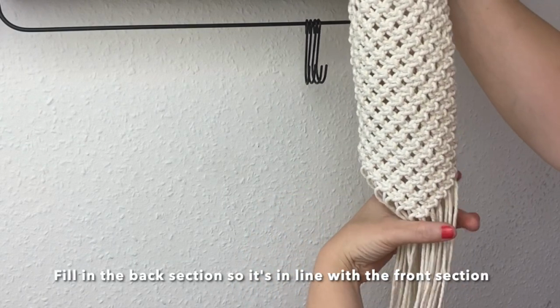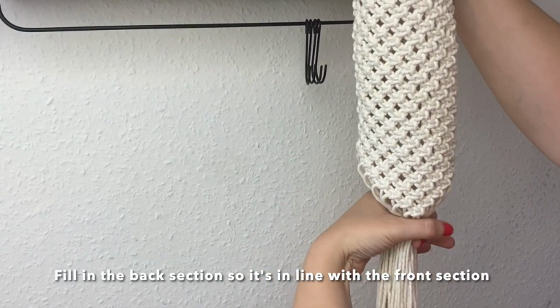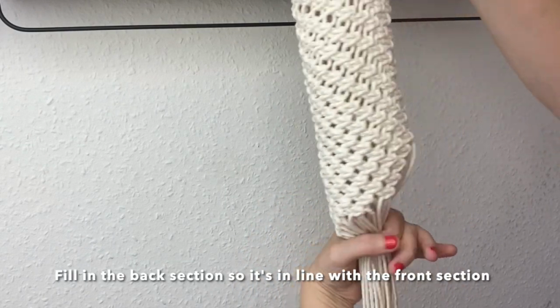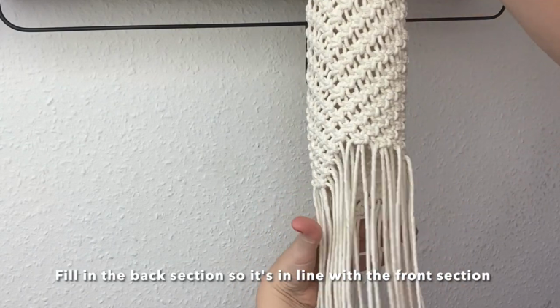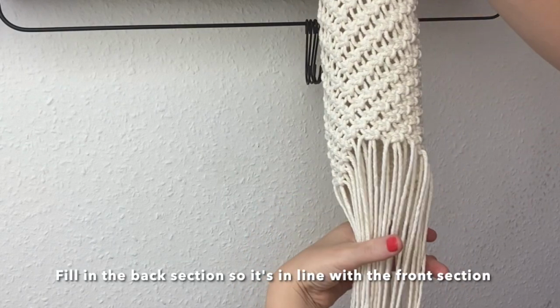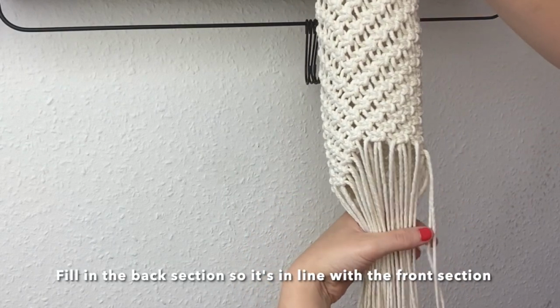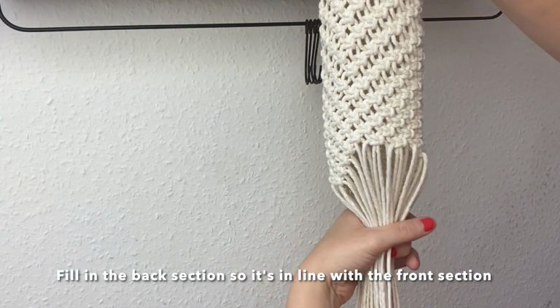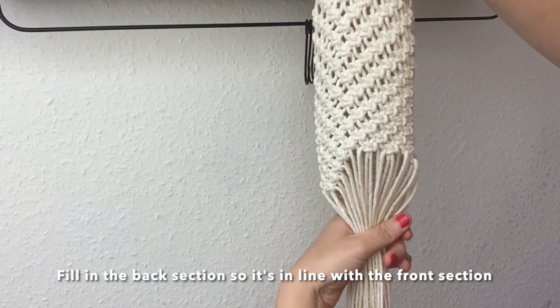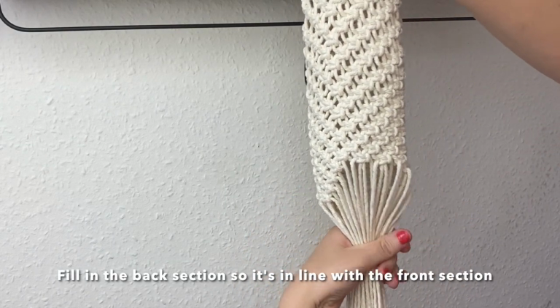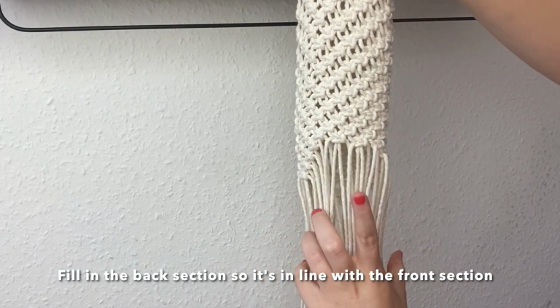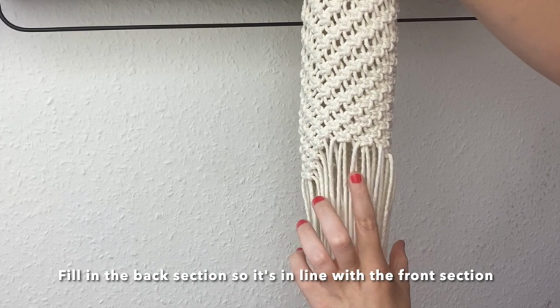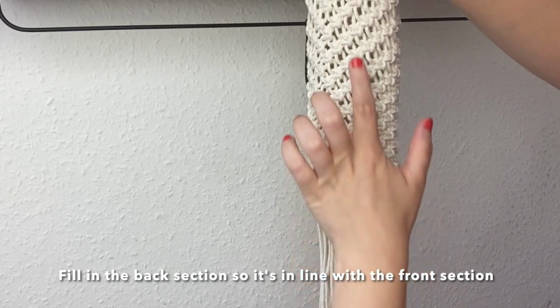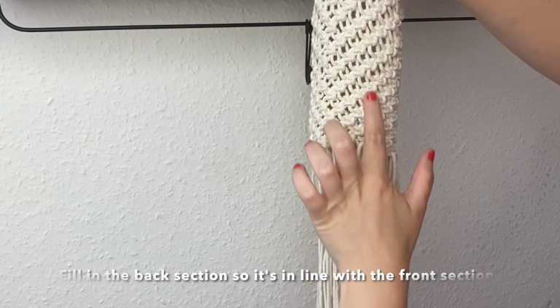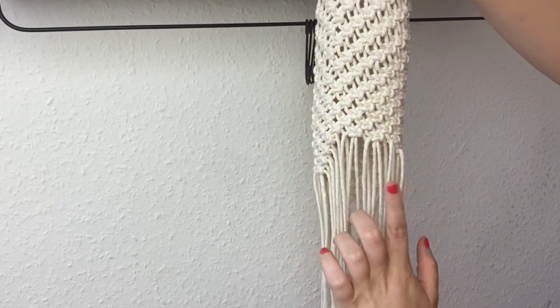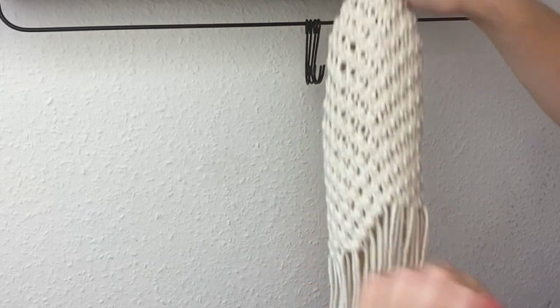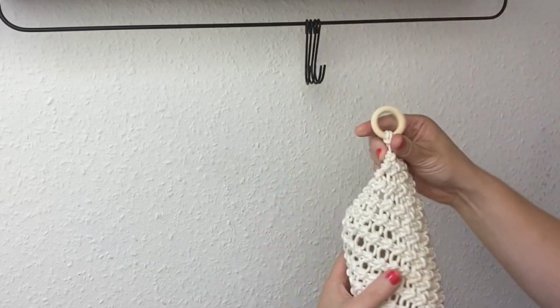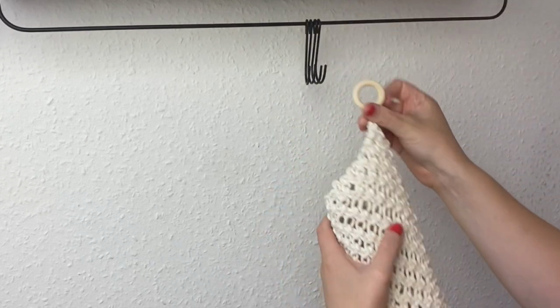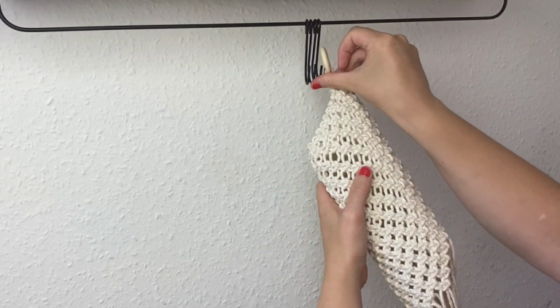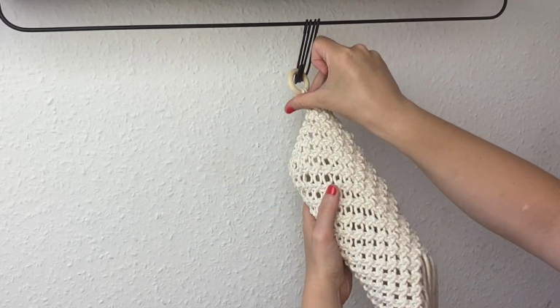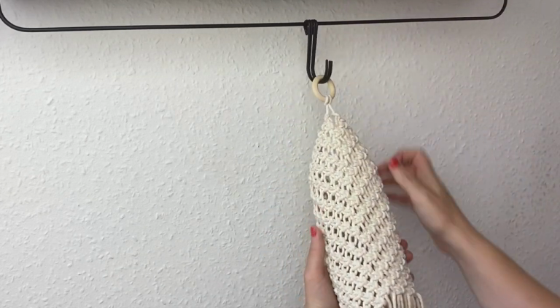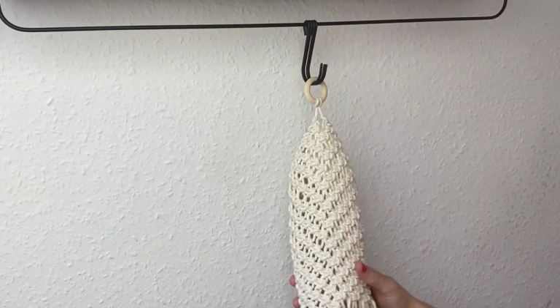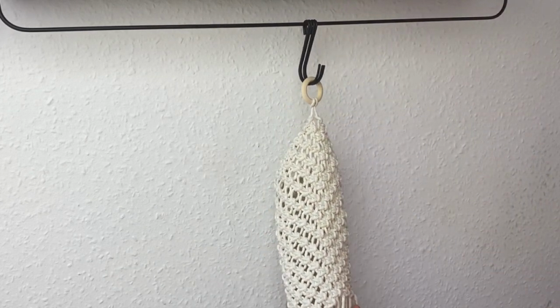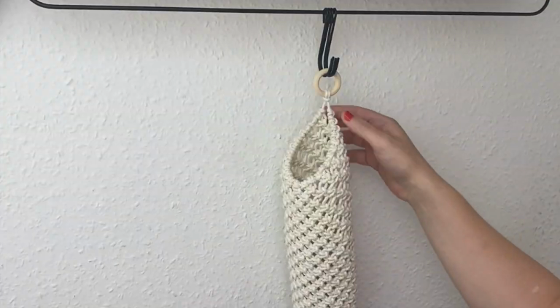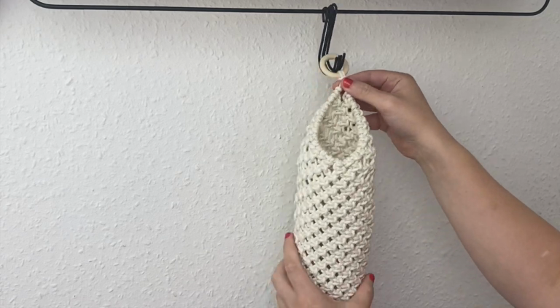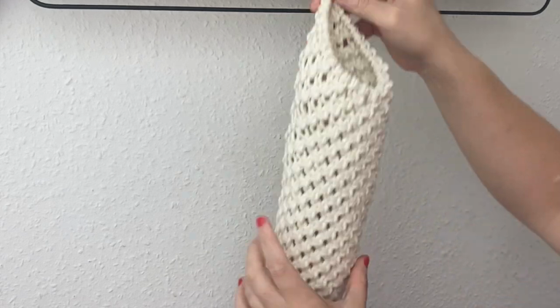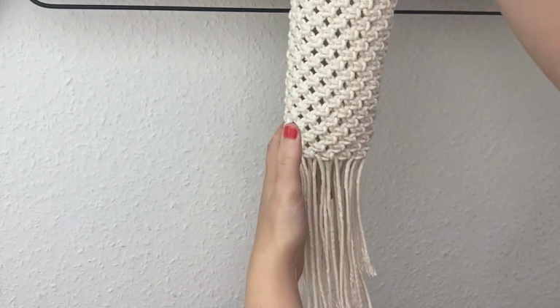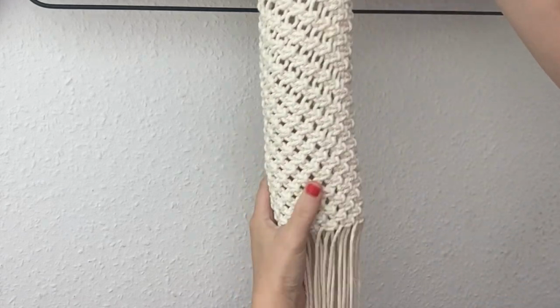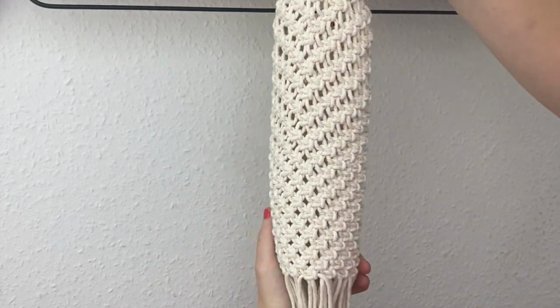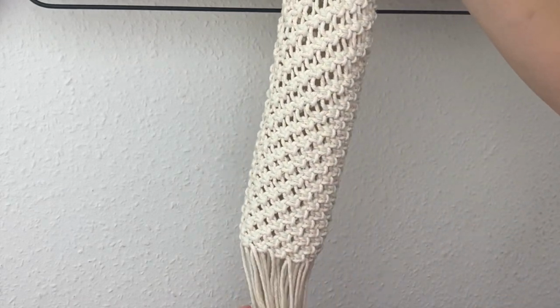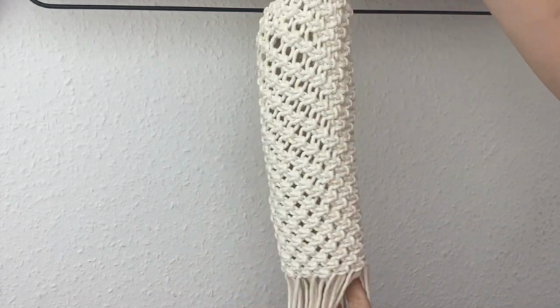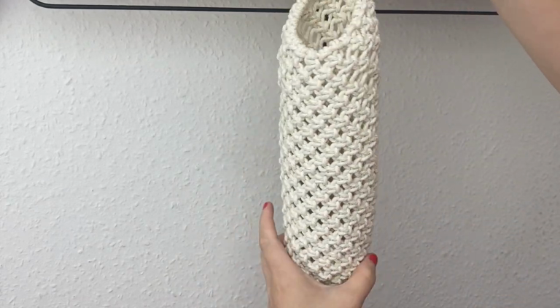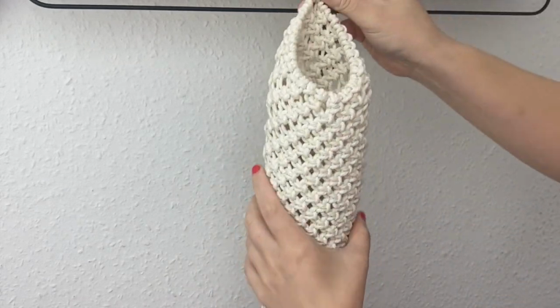So when we close it like that there will just be square knots the whole way around. I'm going to go ahead and do that, and then we'll come back — and just like that I have filled it in, so now you can see it's a nice straight line the whole way around.